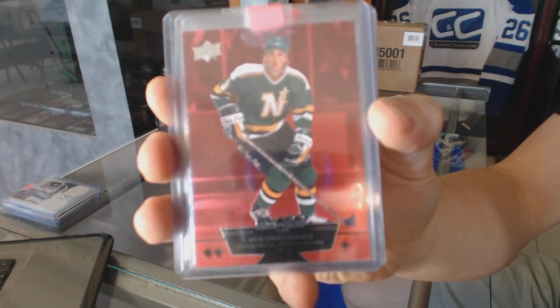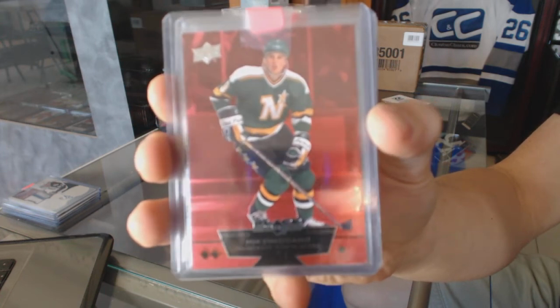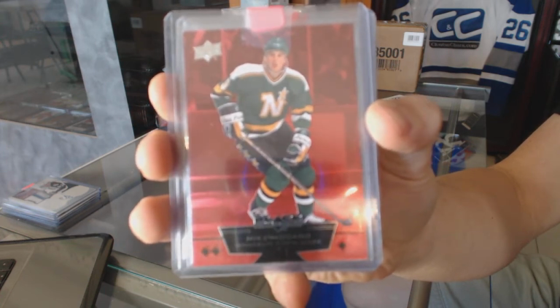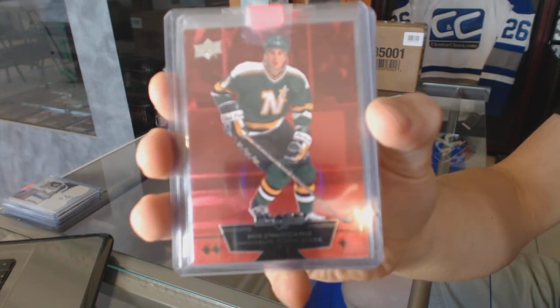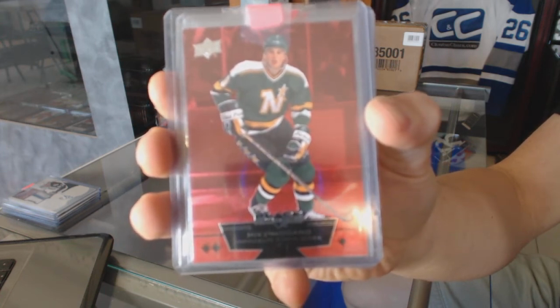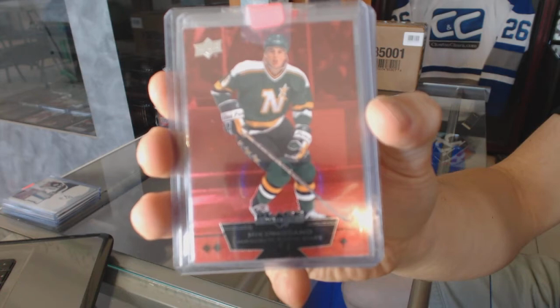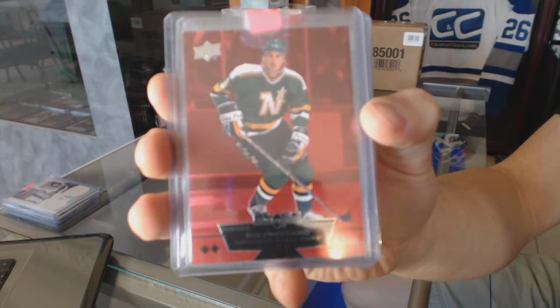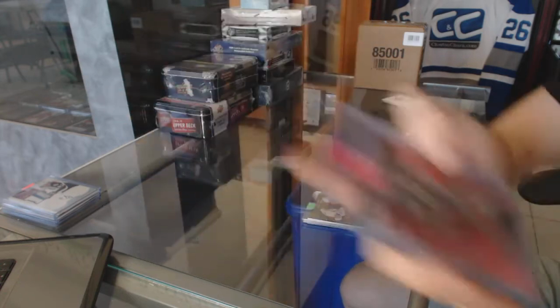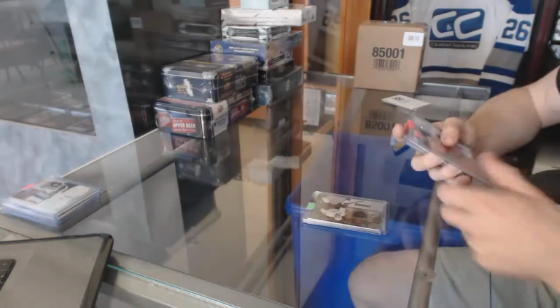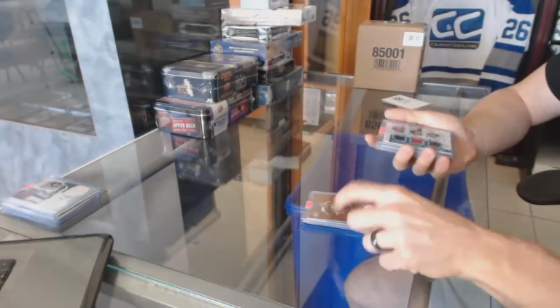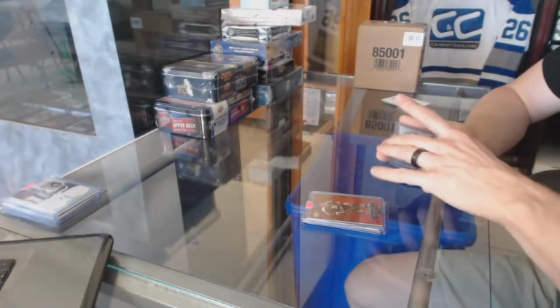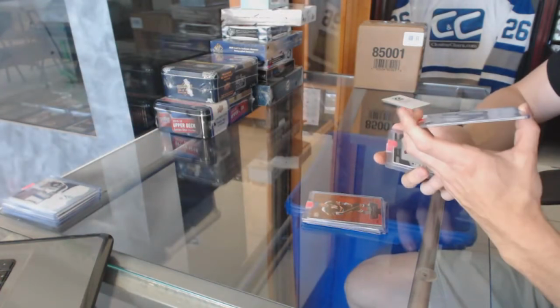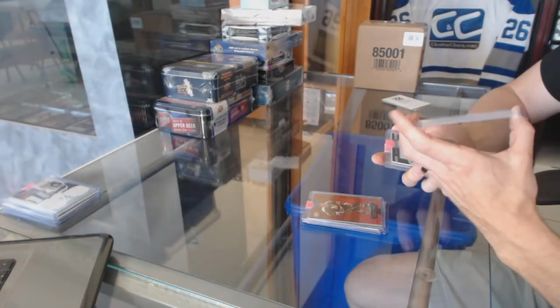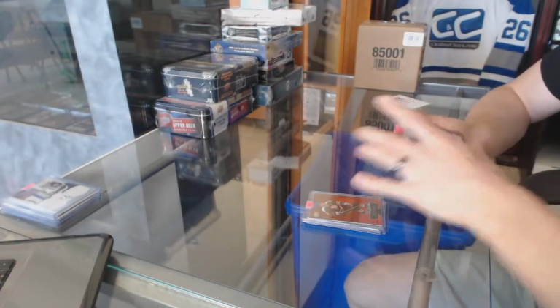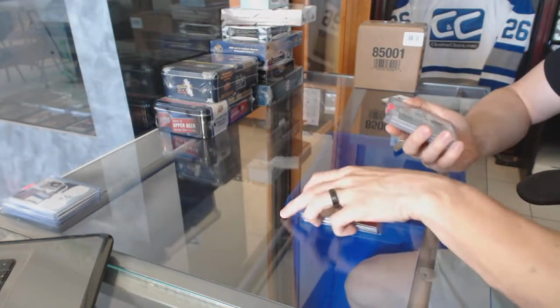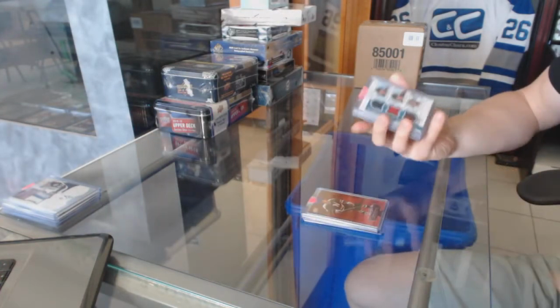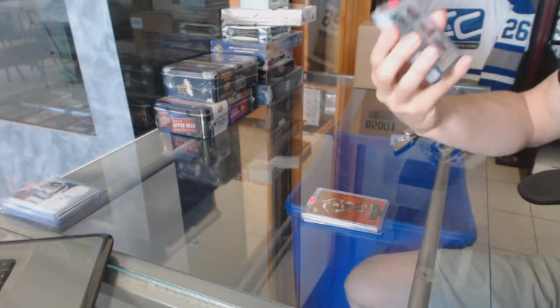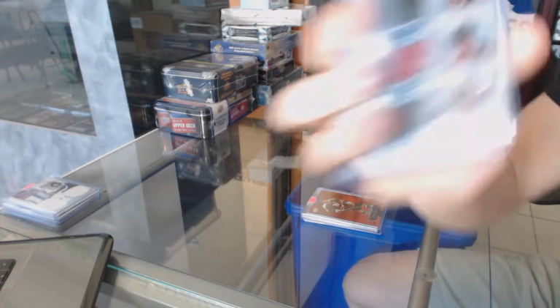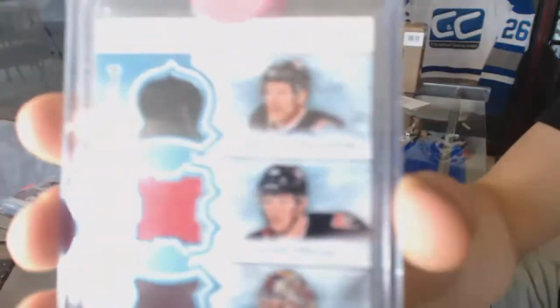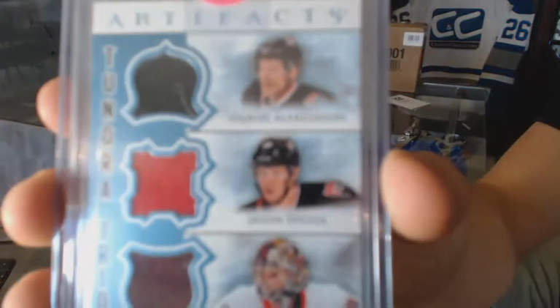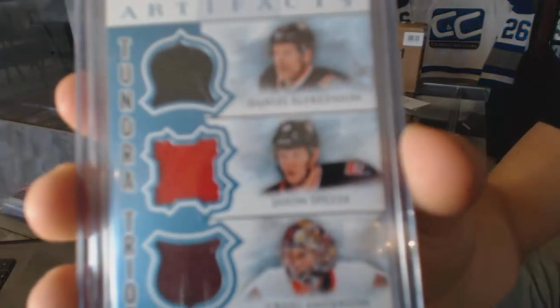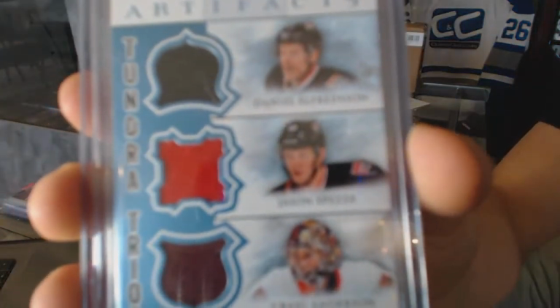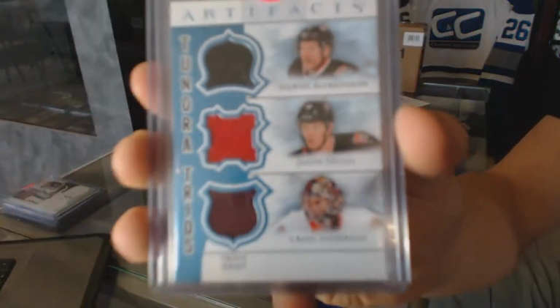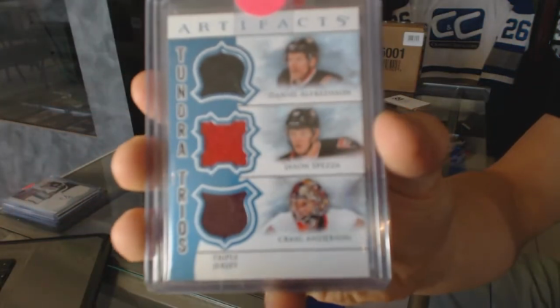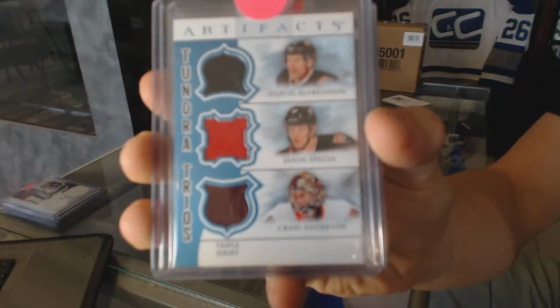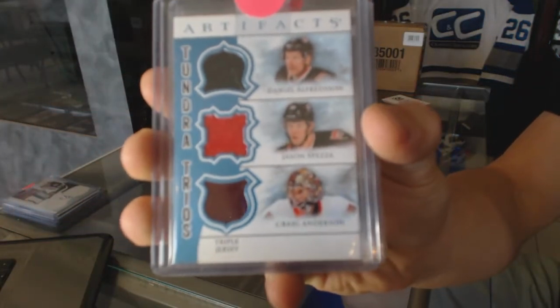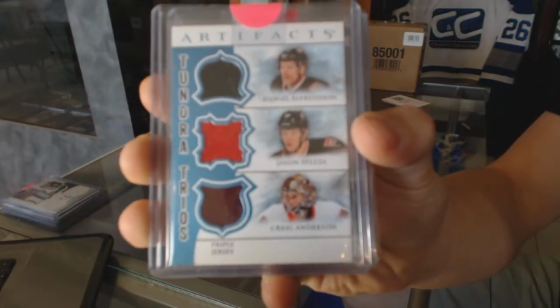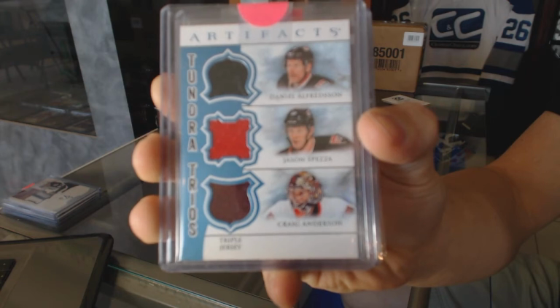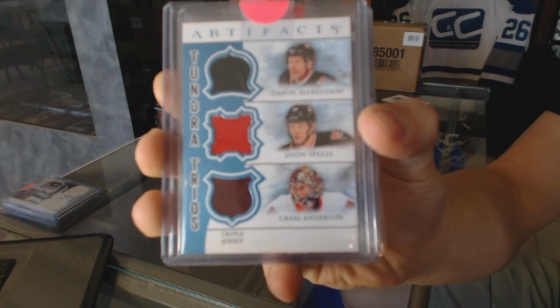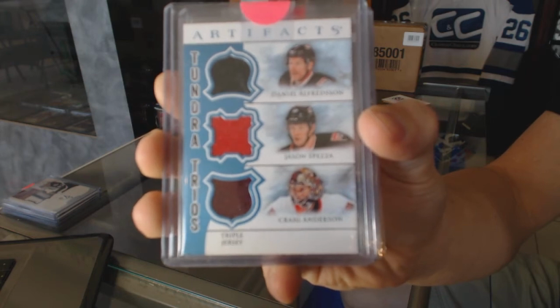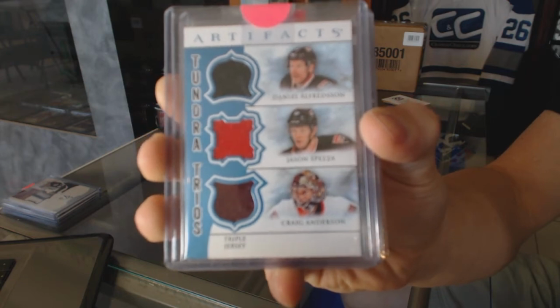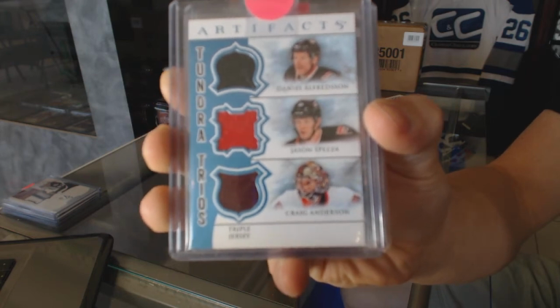11-12 Black Diamond Ruby out of 100 for the Stars, Mike Modano. We've got a 12-13 Artifacts Tundra Trios for the Ottawa Senators — Daniel Alfredsson, Jason Spezza, and Craig Anderson.